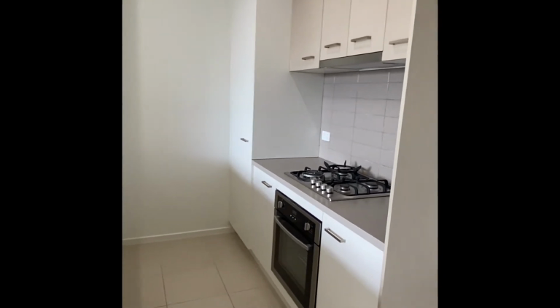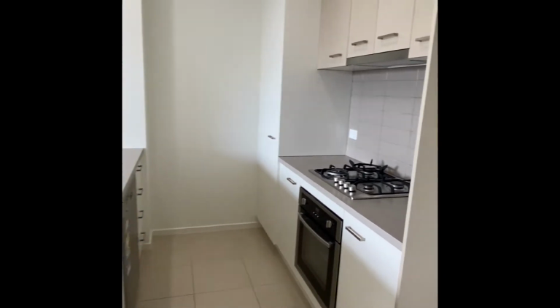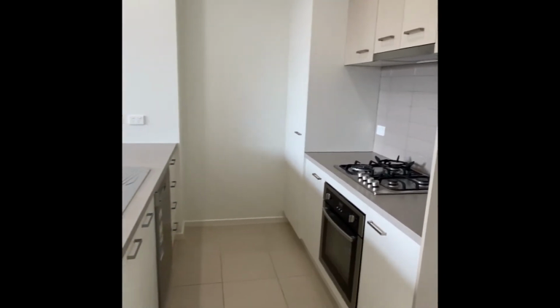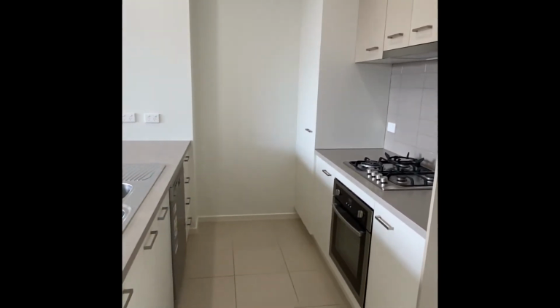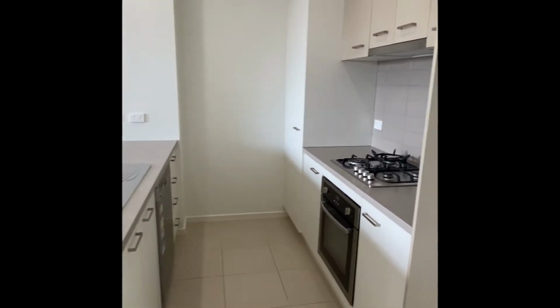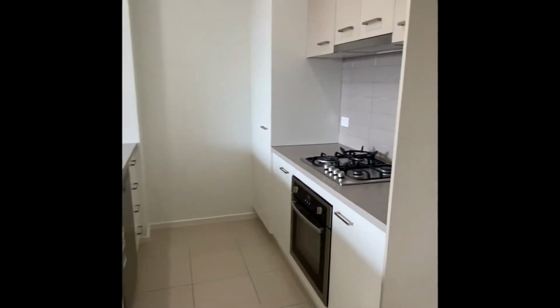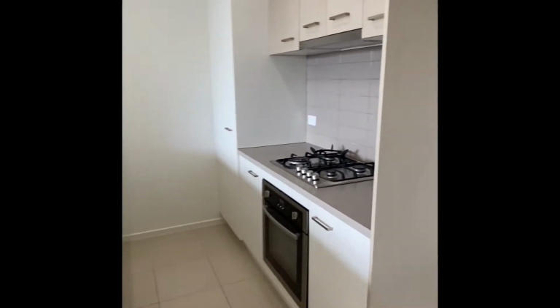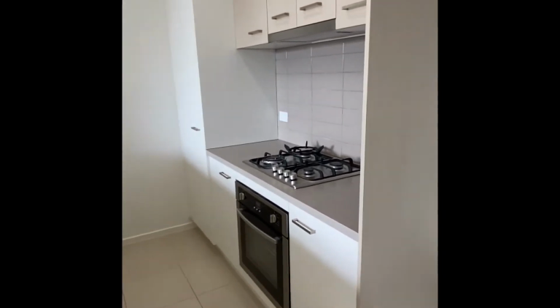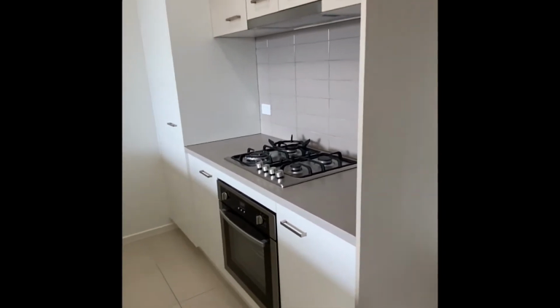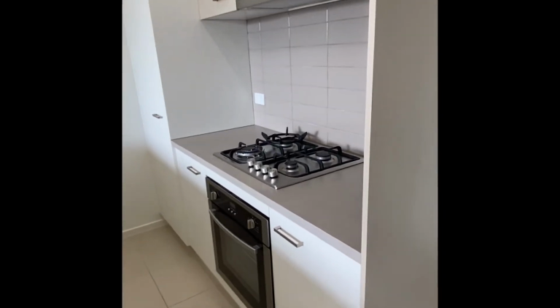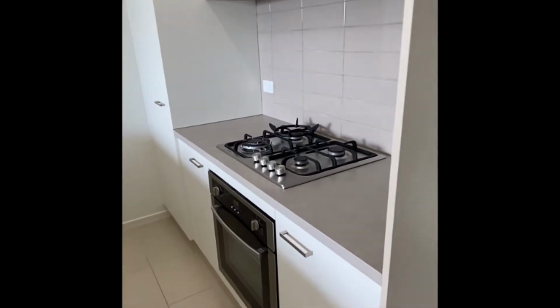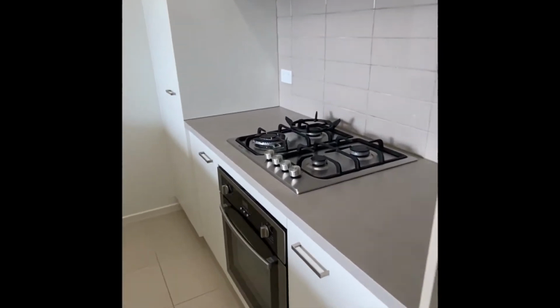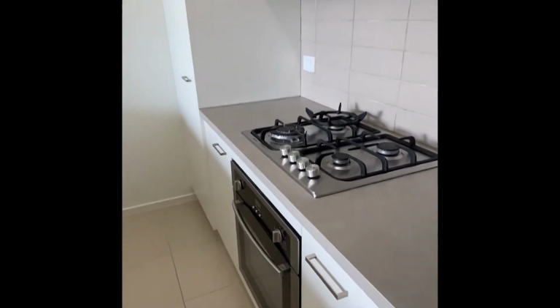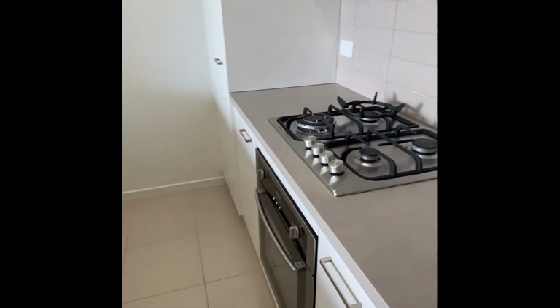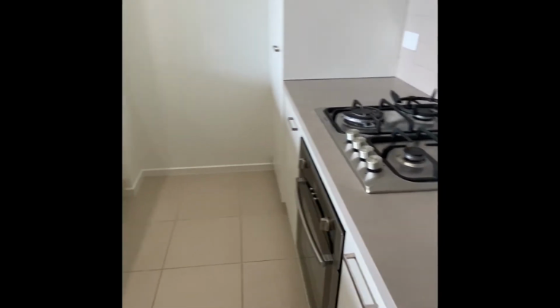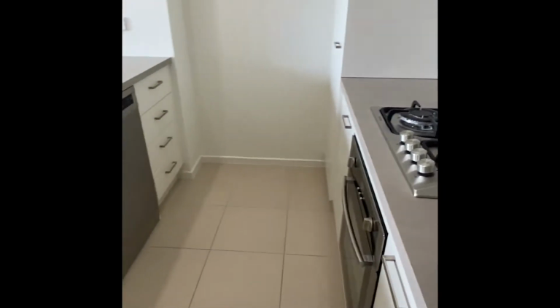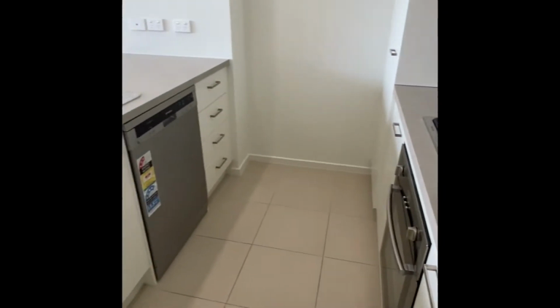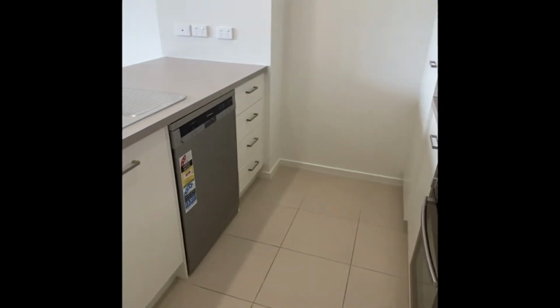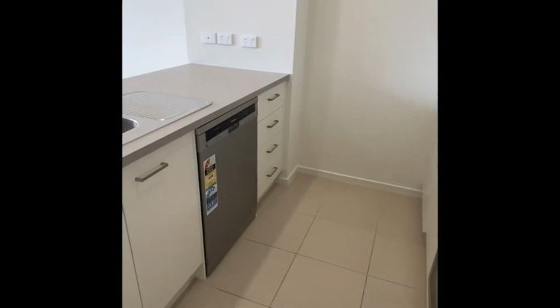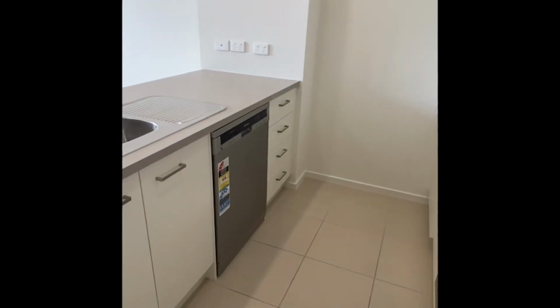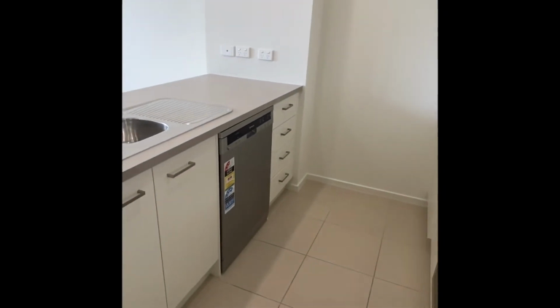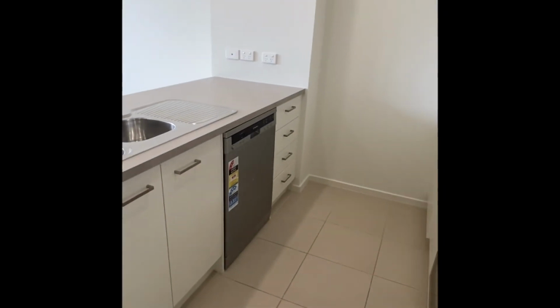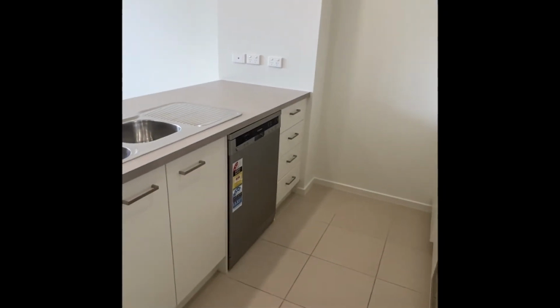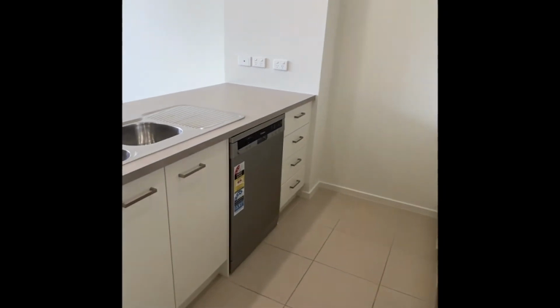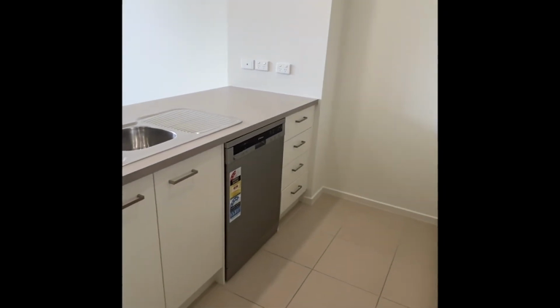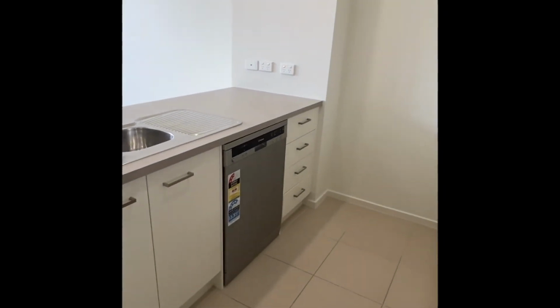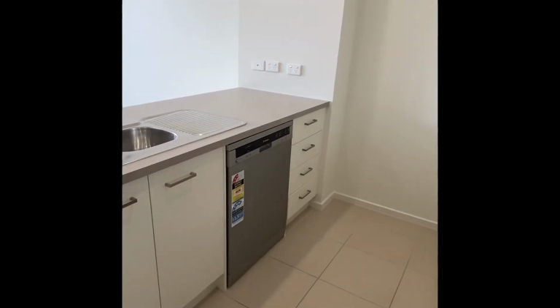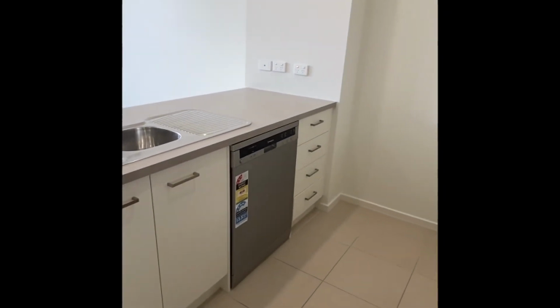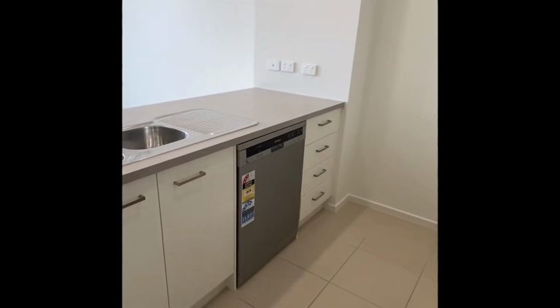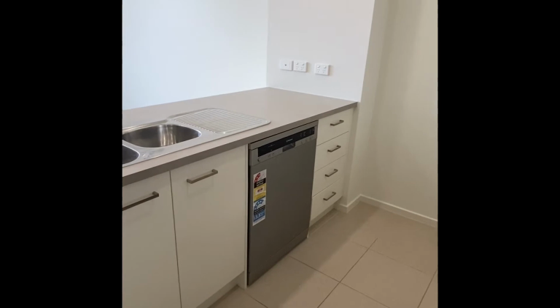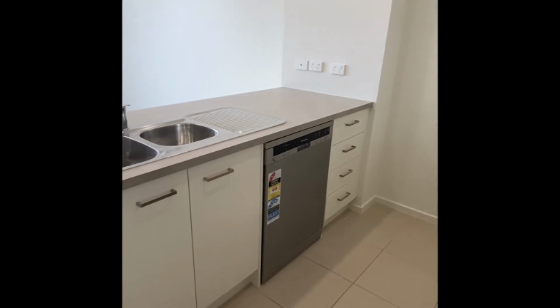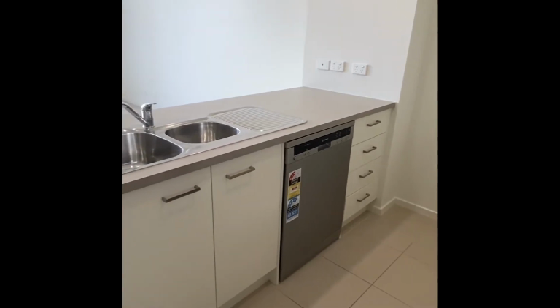We have a beautiful kitchen with gas cooking and an electric oven. There's also a great stainless steel Whirlpool dishwasher.